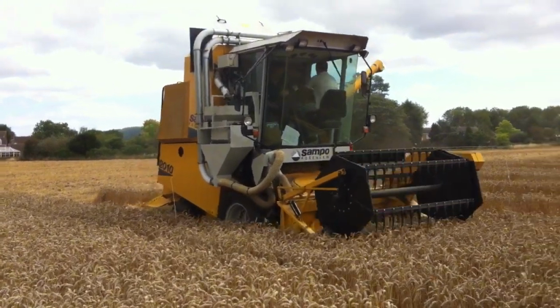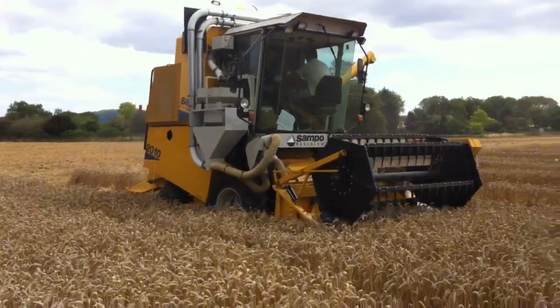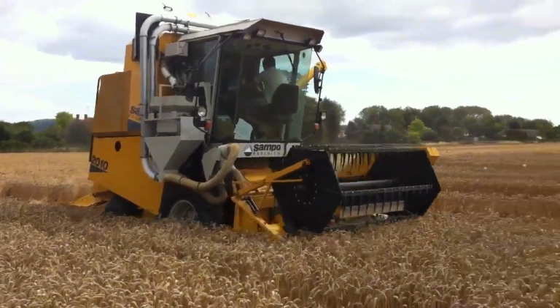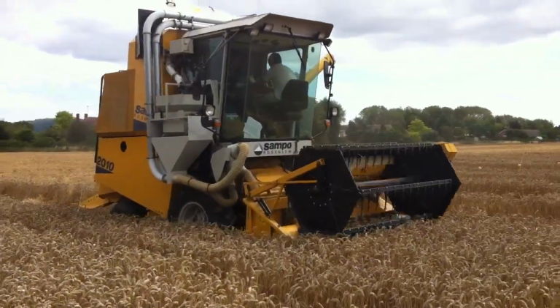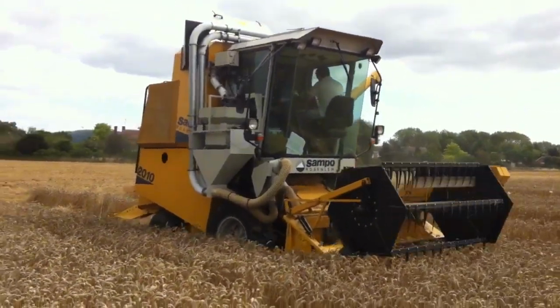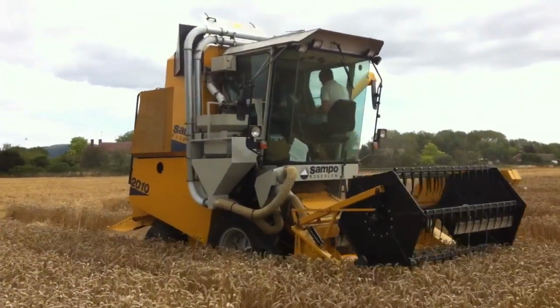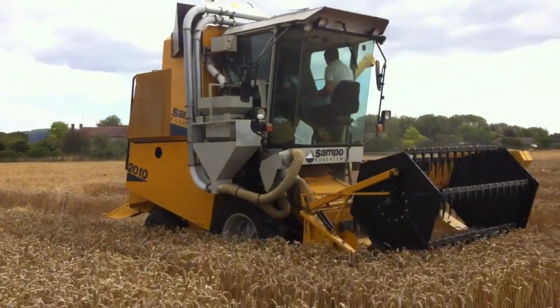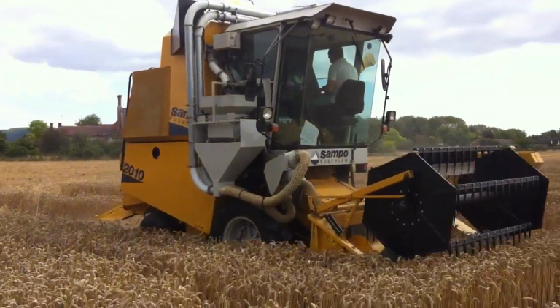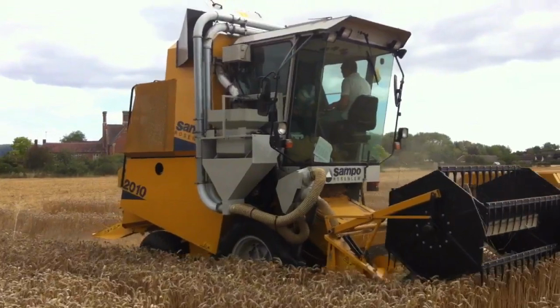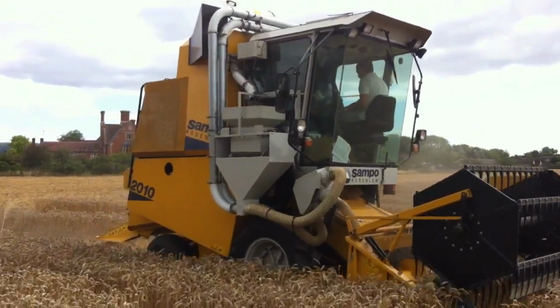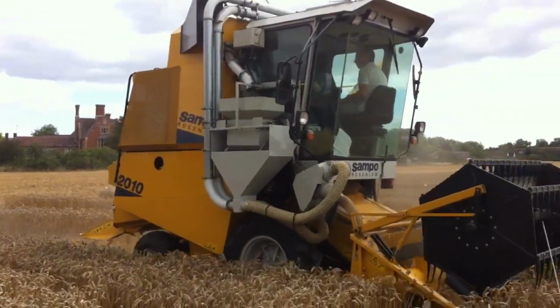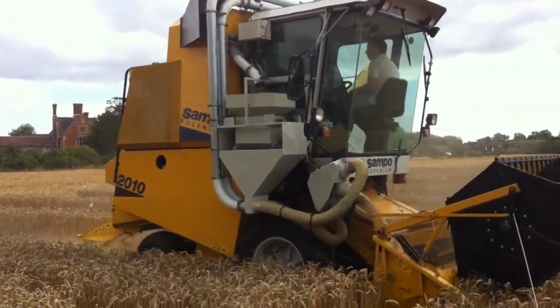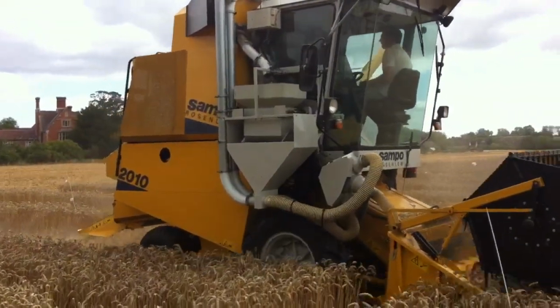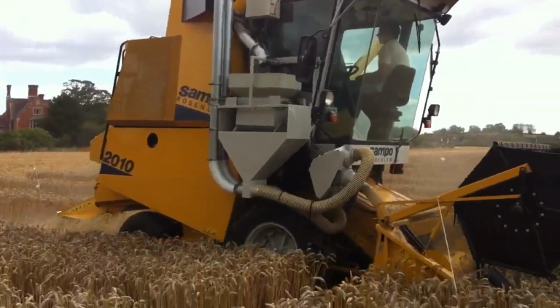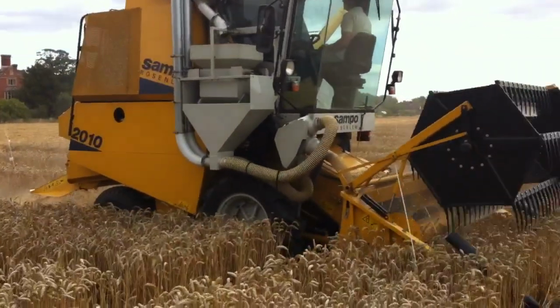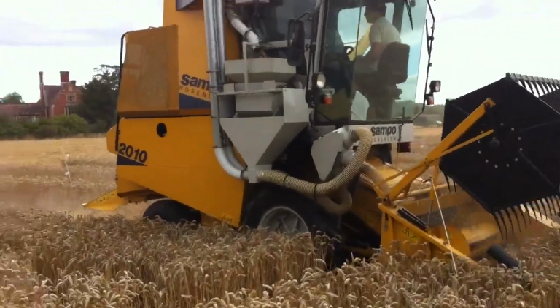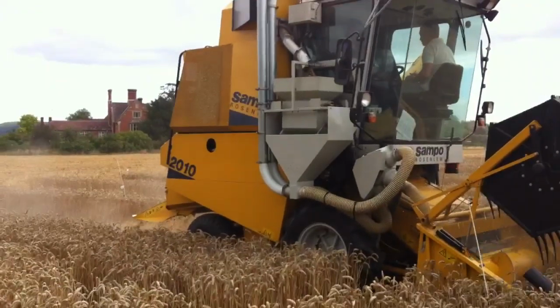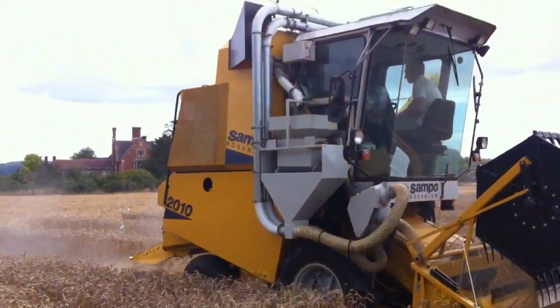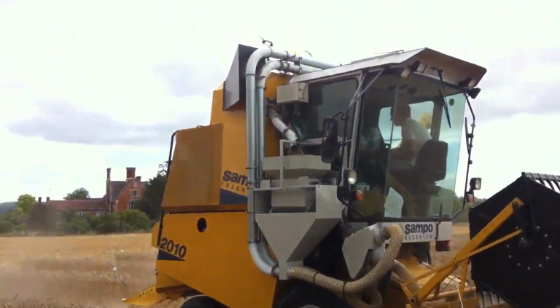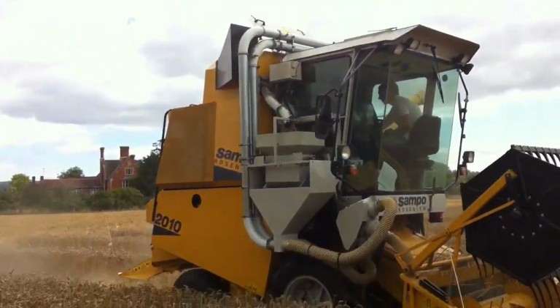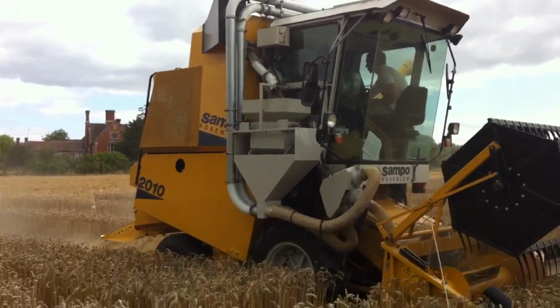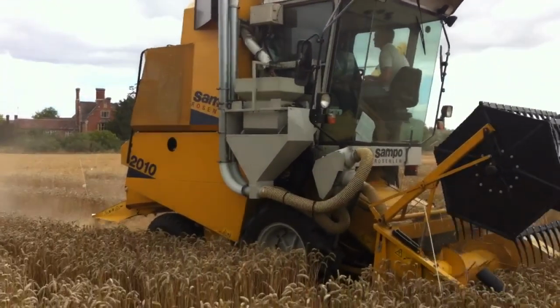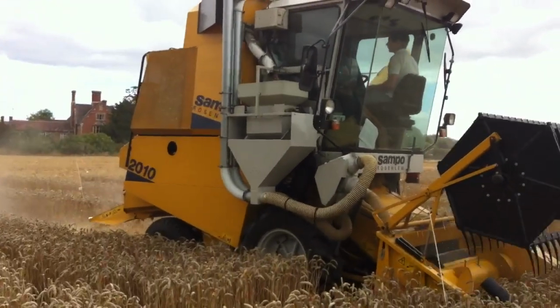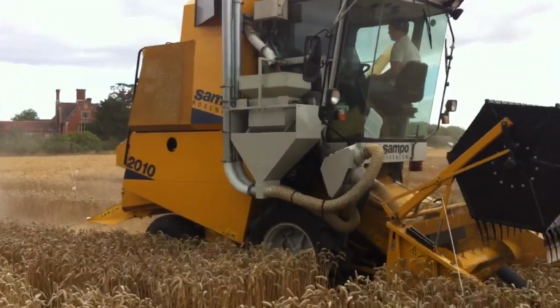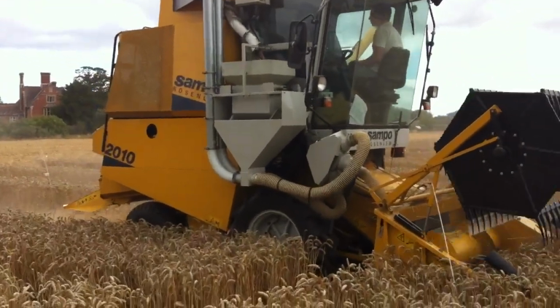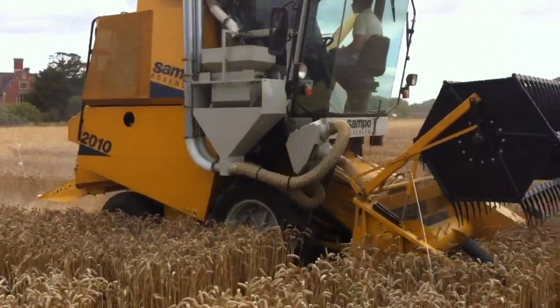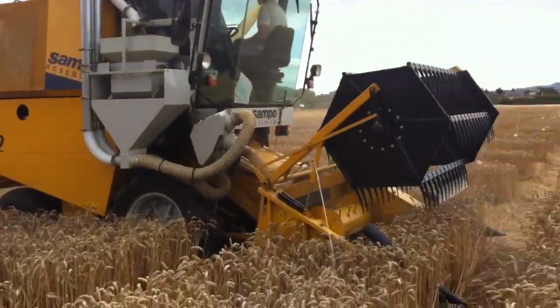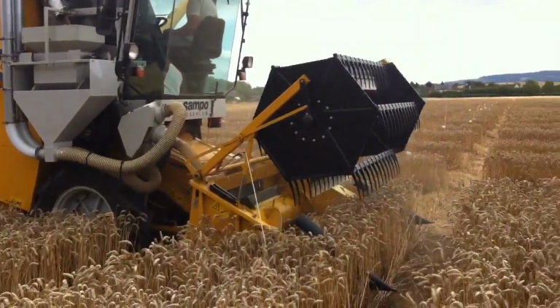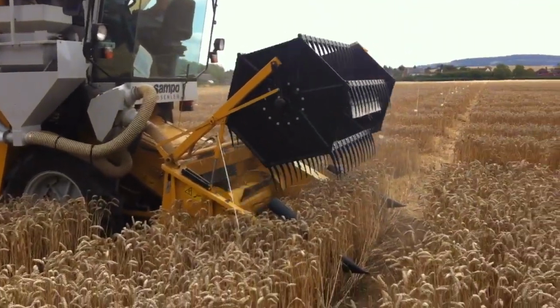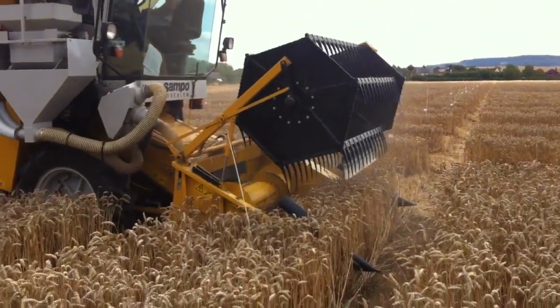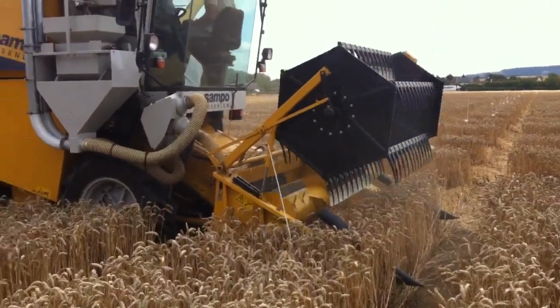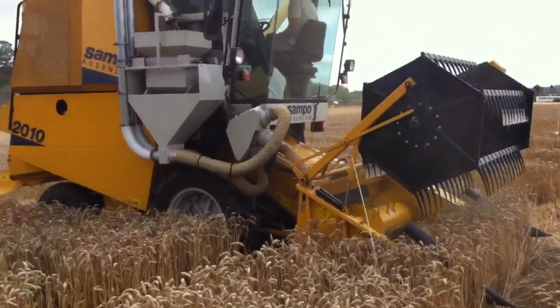Welcome back to Ovary Farms and Farmer Jake's video log of Harvest 2011. Your eyes are not deceiving you, we haven't sunk a combine in the wash. This is actually a little Sampo trials combine, made in Finland.